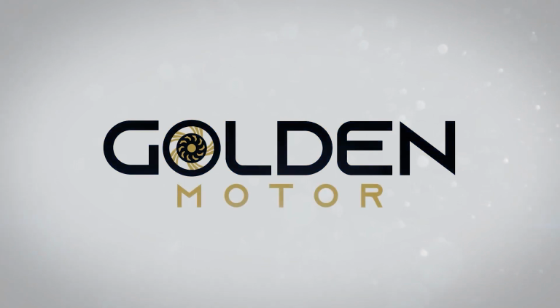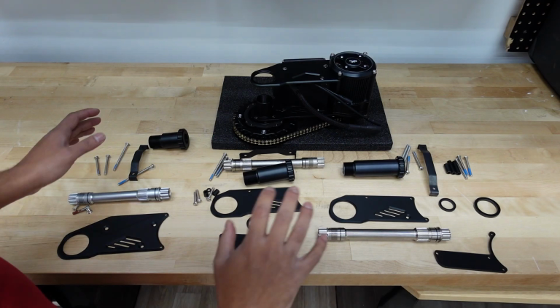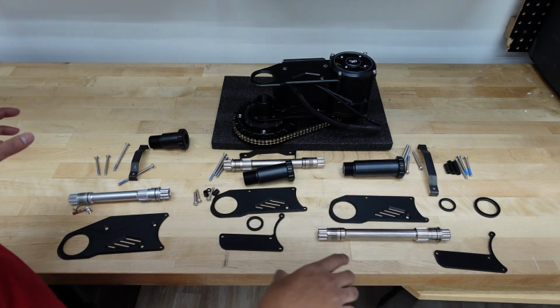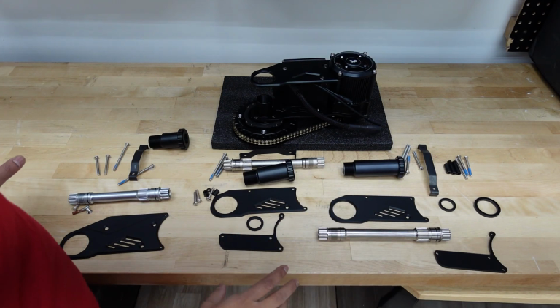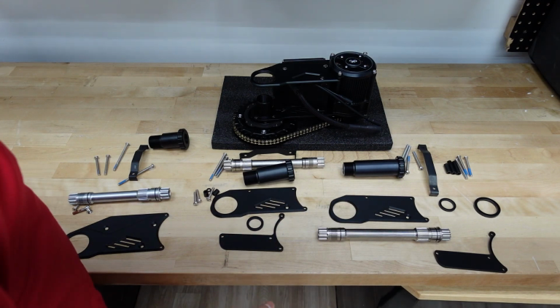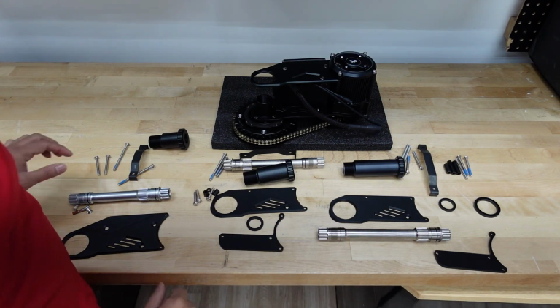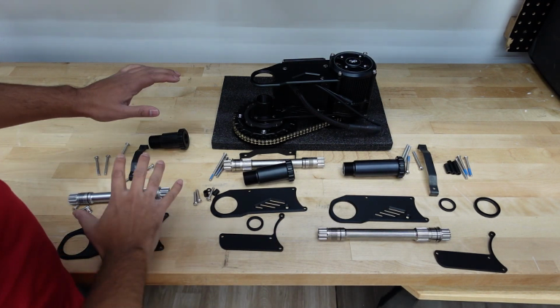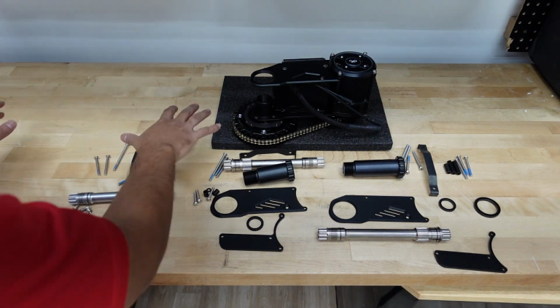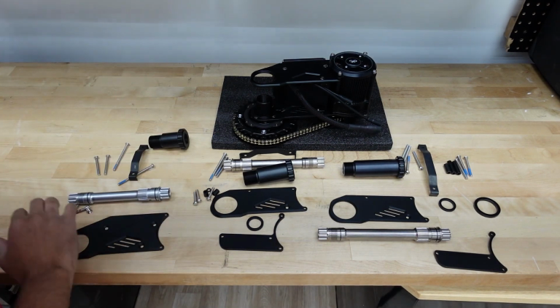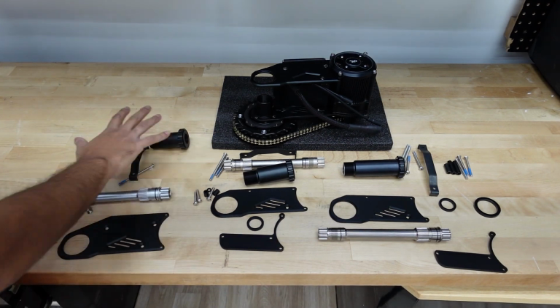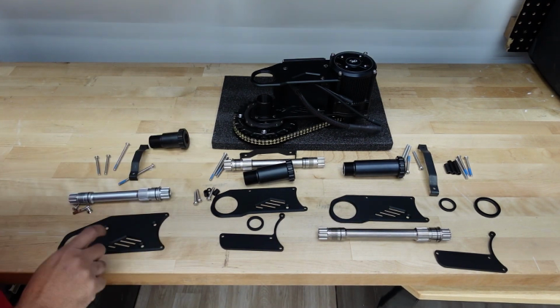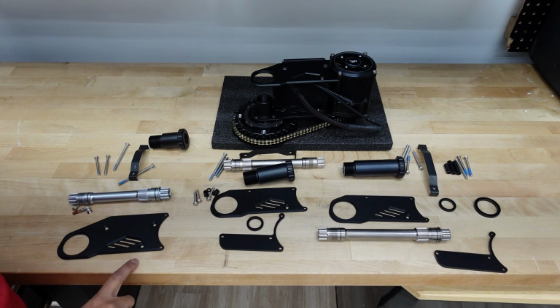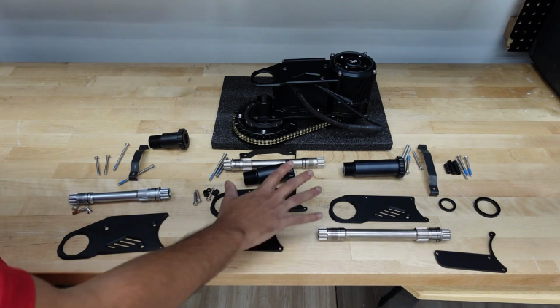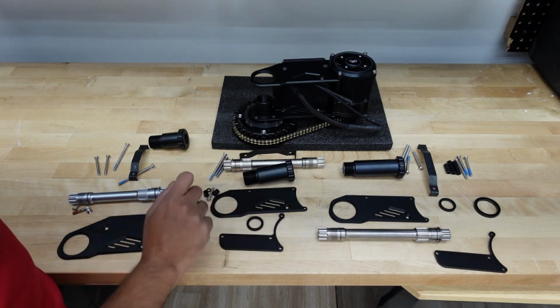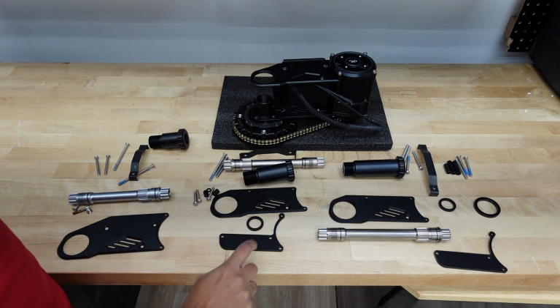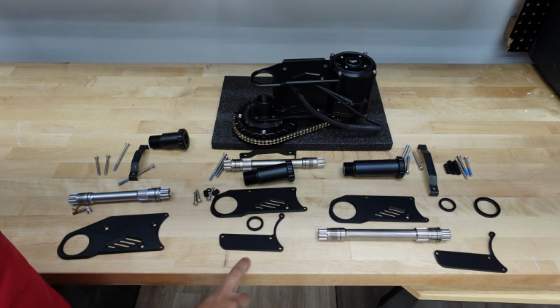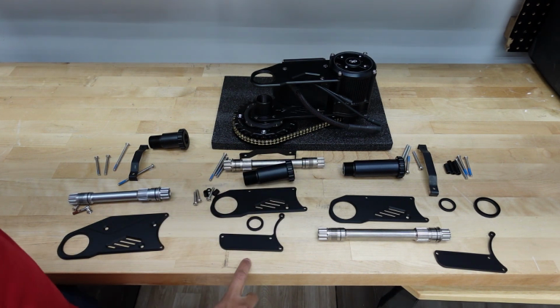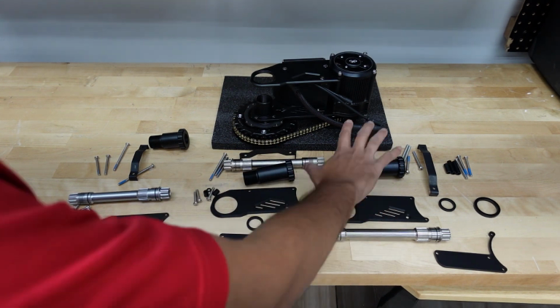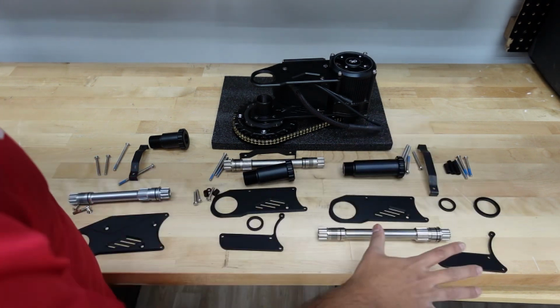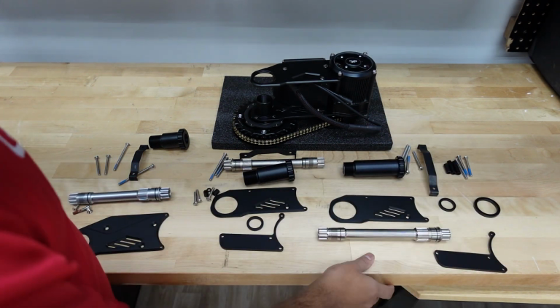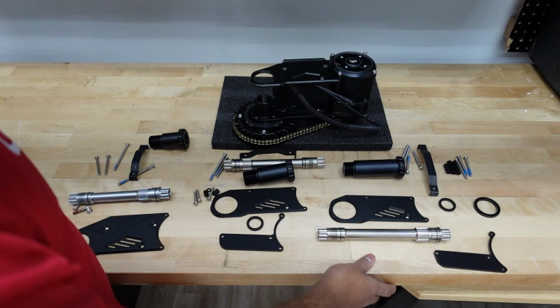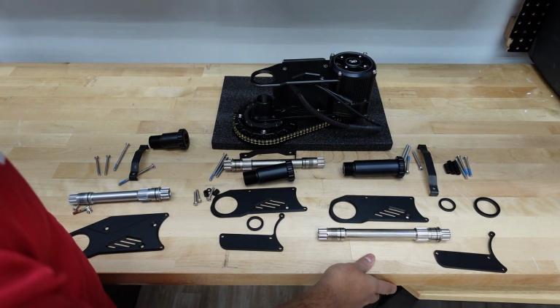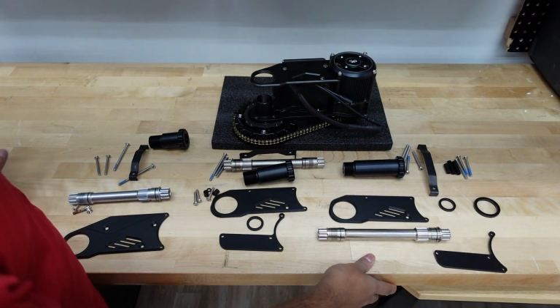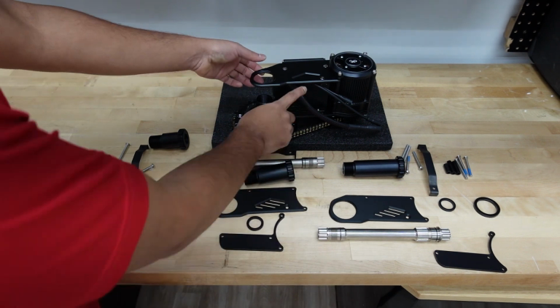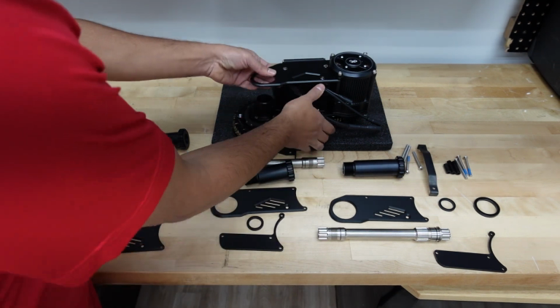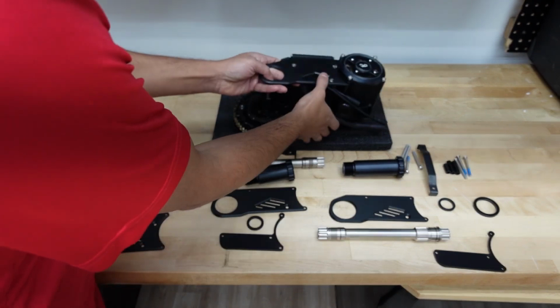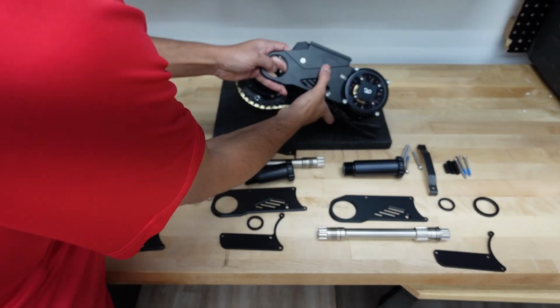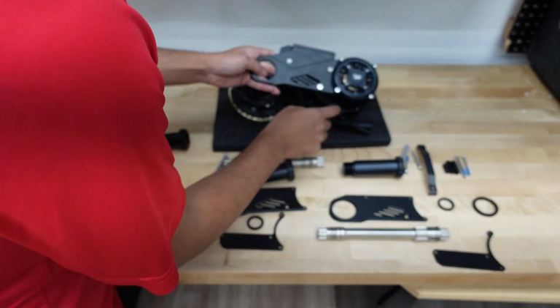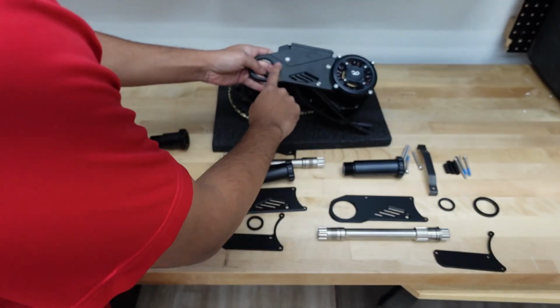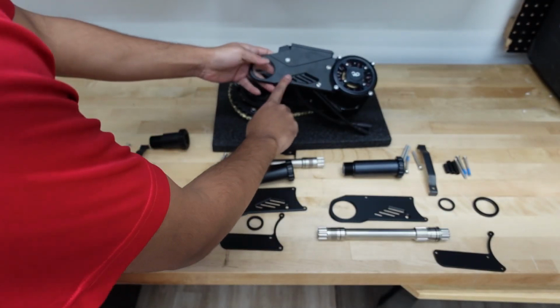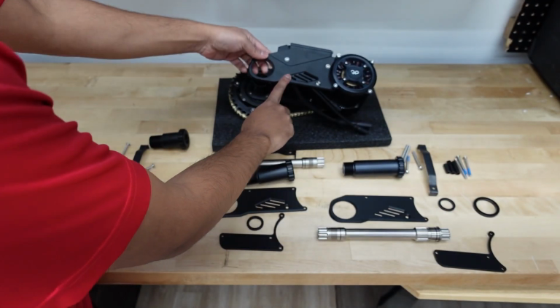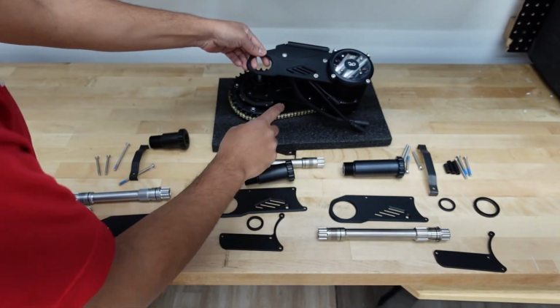So these are all the parts for the bottom bracket. This is the setup right here for the 68 millimeter. This is the setup for the 100 millimeter, and this is the setup for the 120. Right now on this motor it's a 68 millimeter setup.